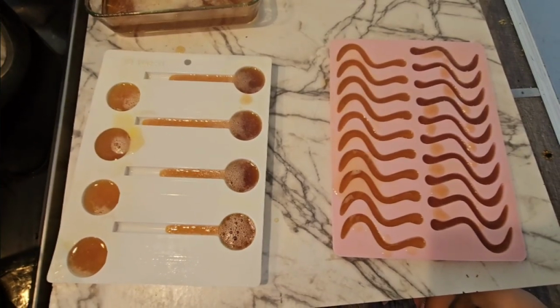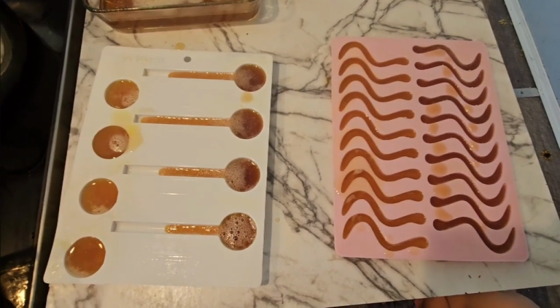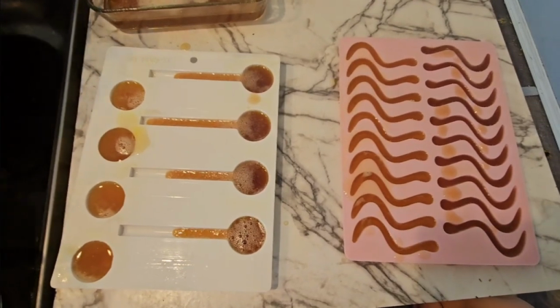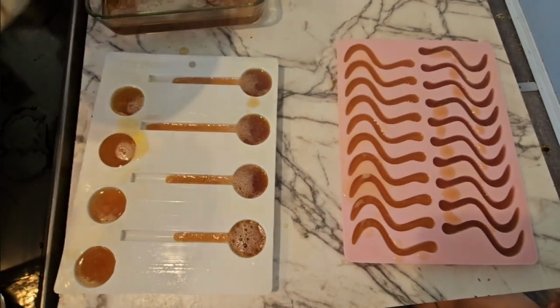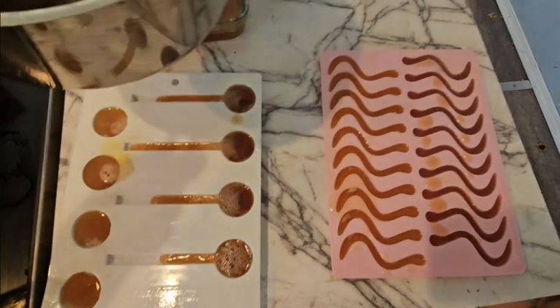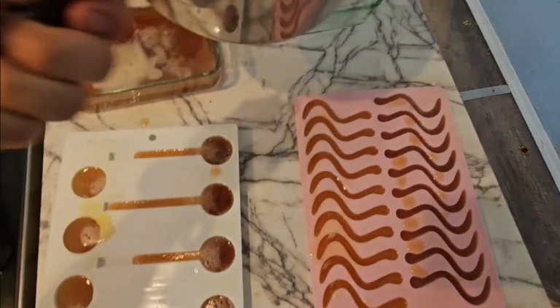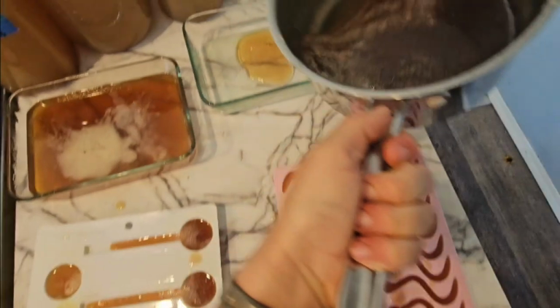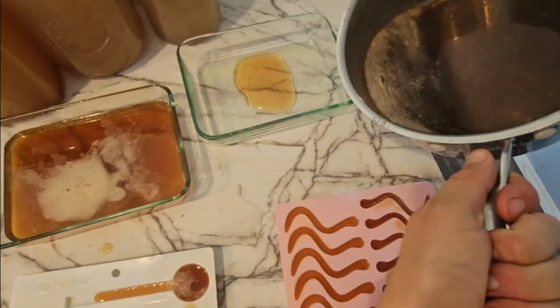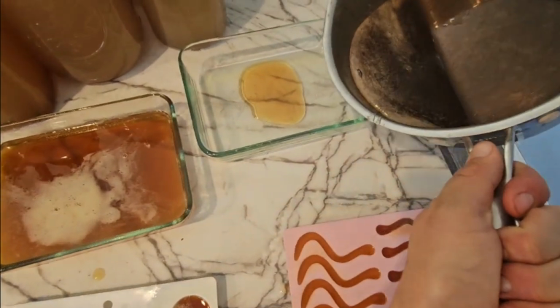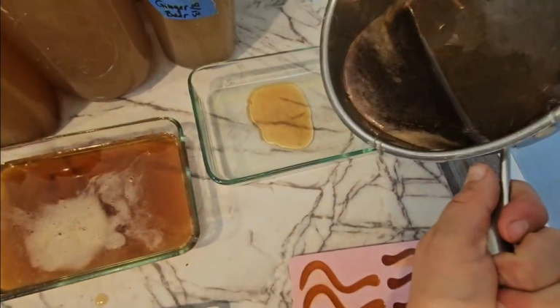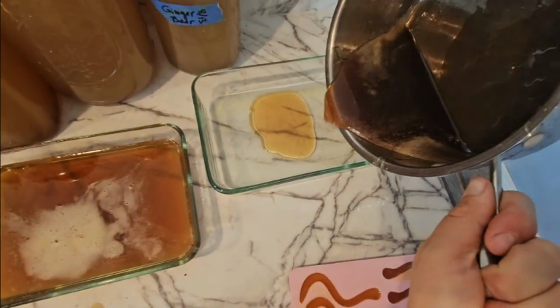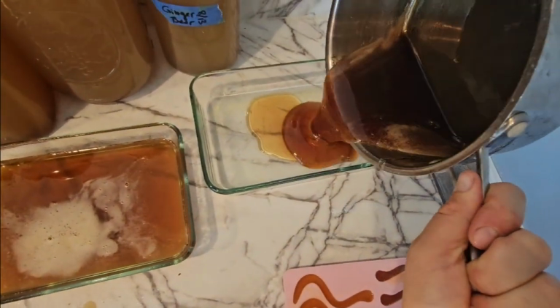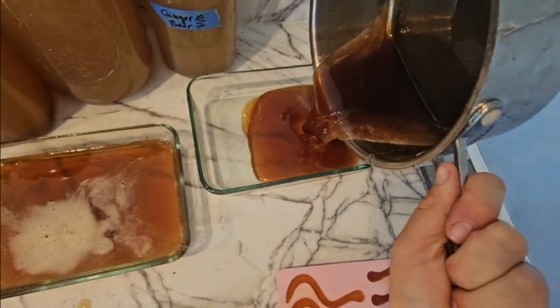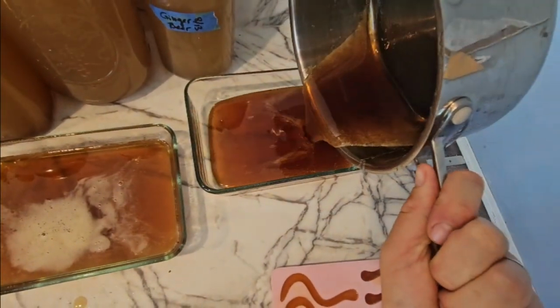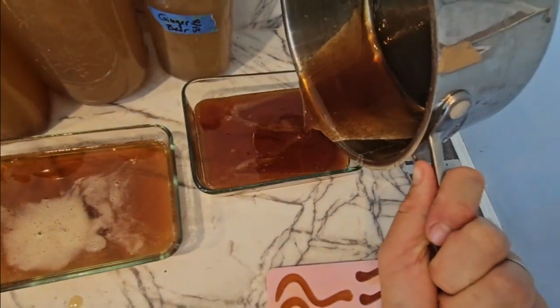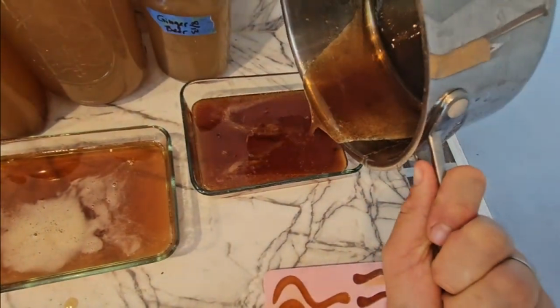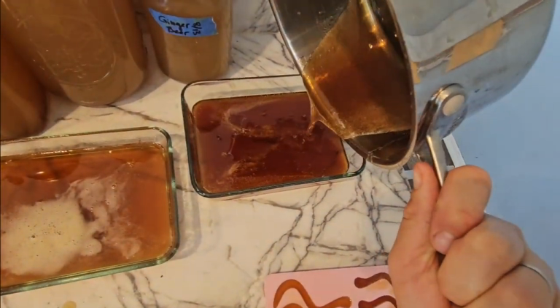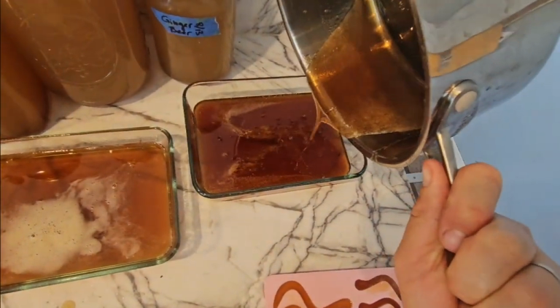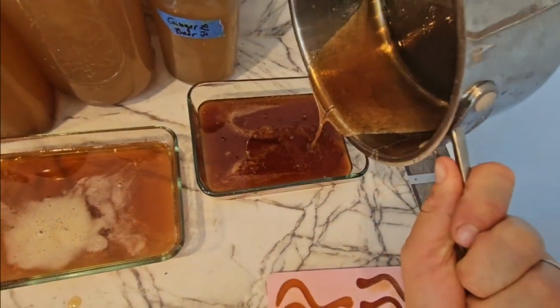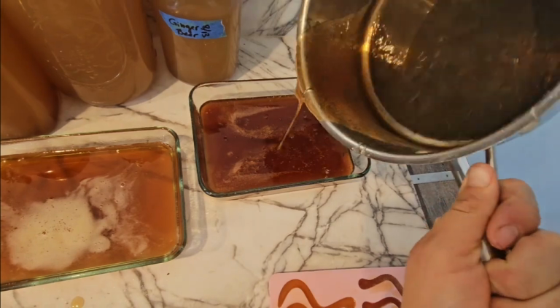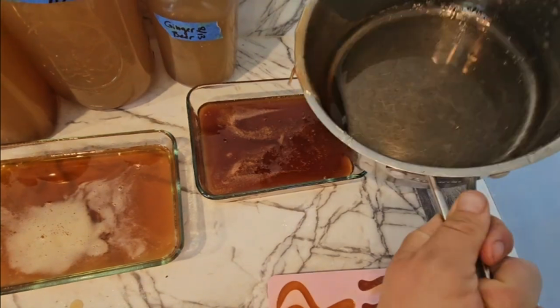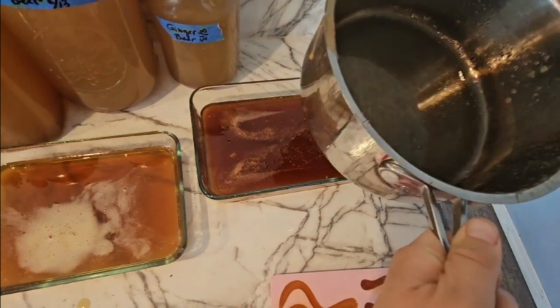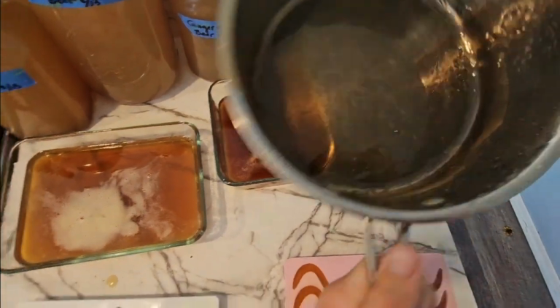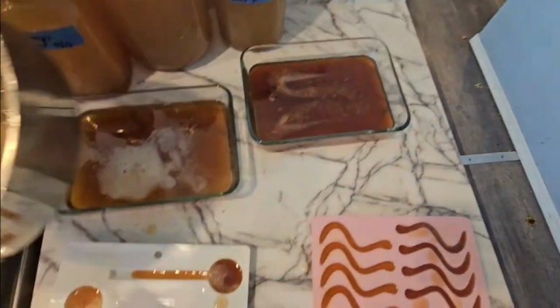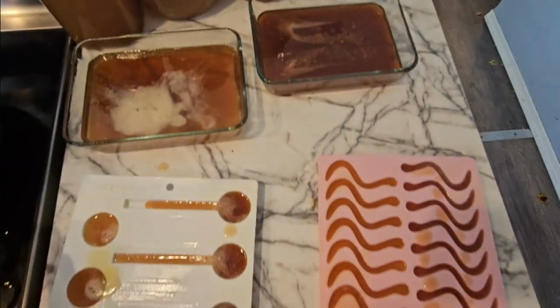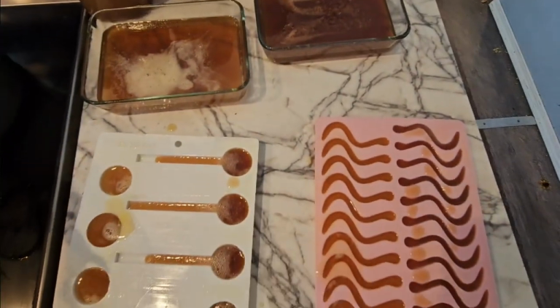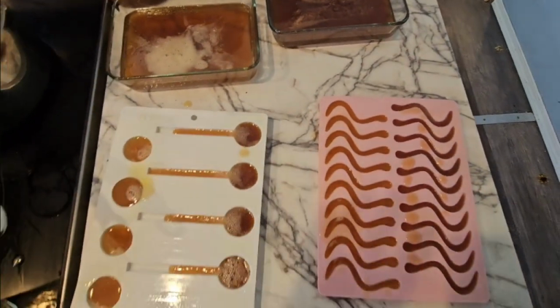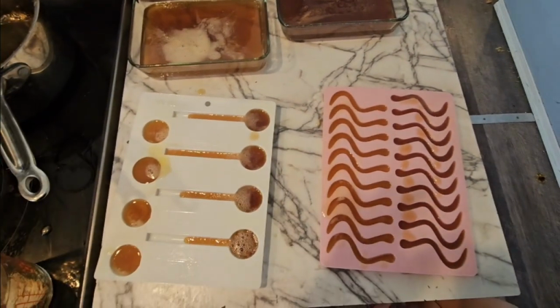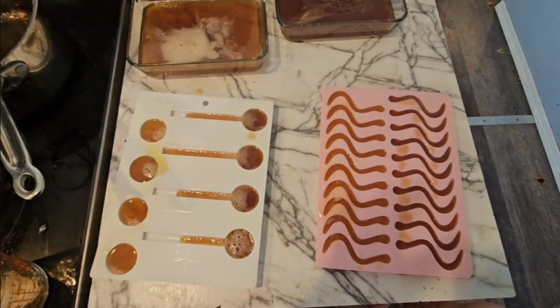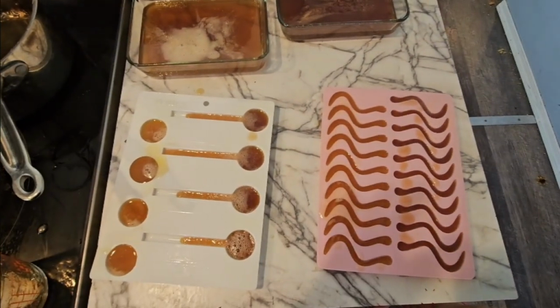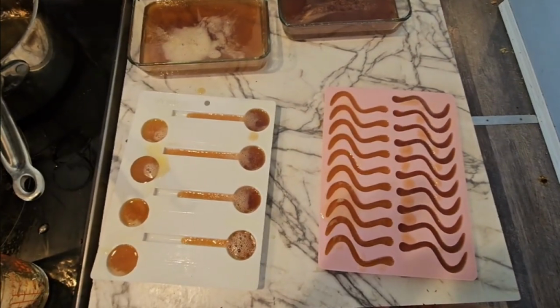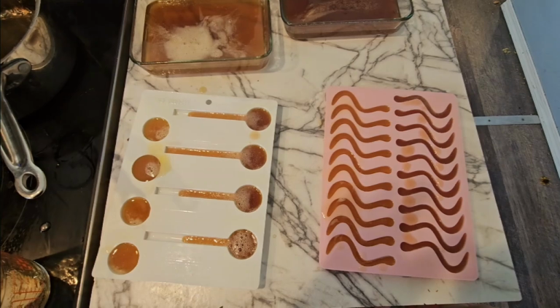I'm all out of mold, so now my extra is going to go into a pan on the counter. That's how you do it. Gummies made.